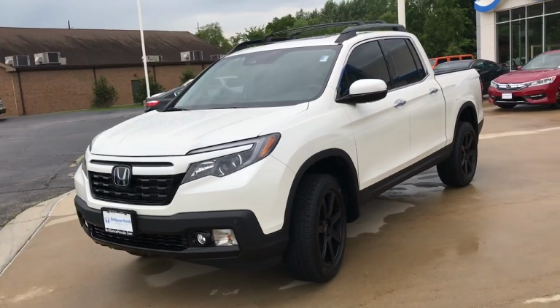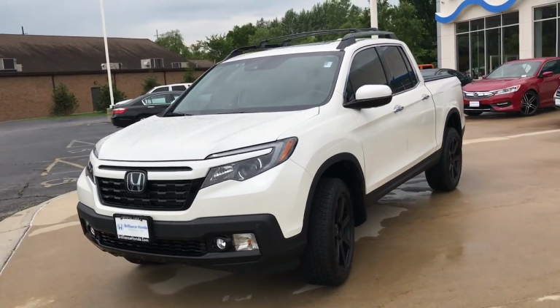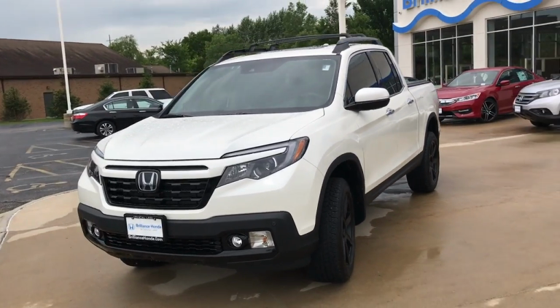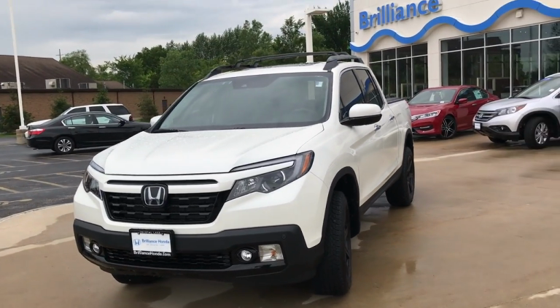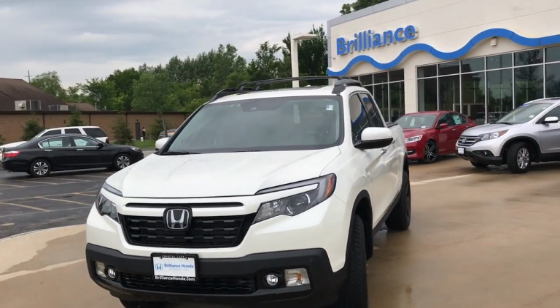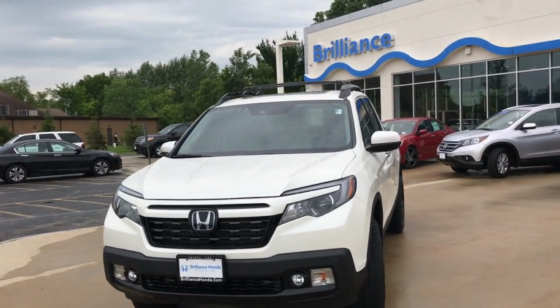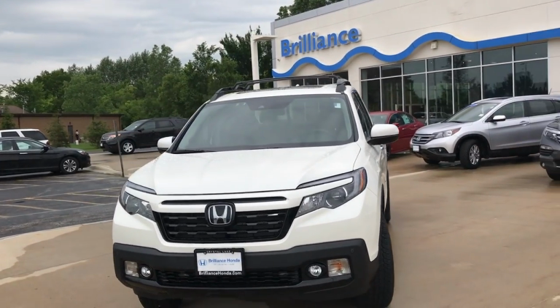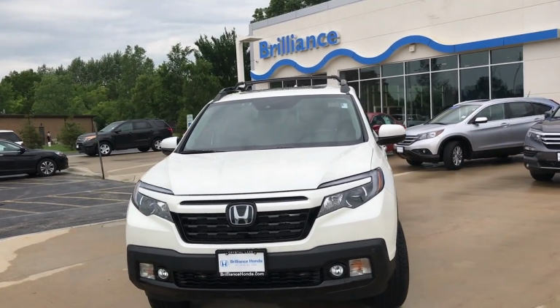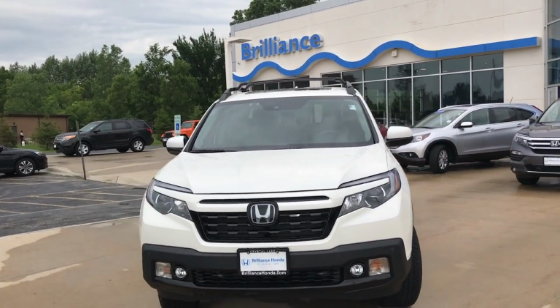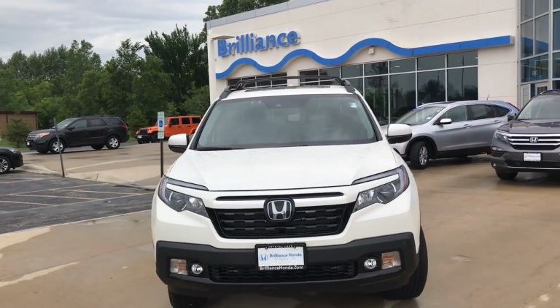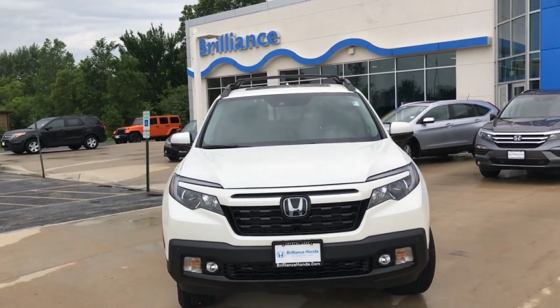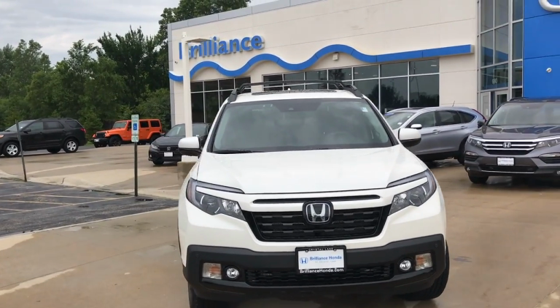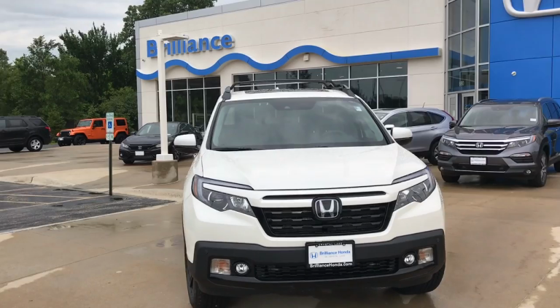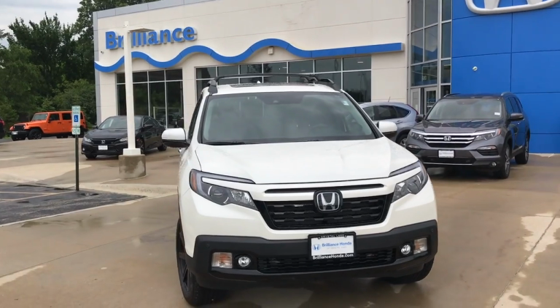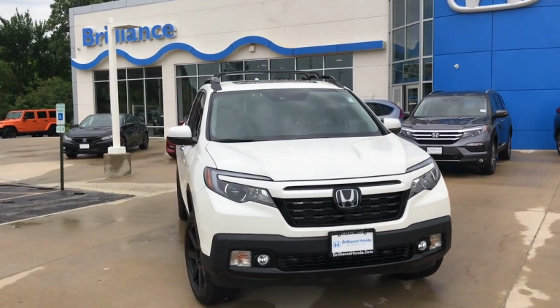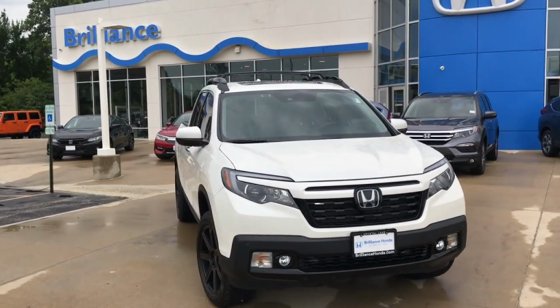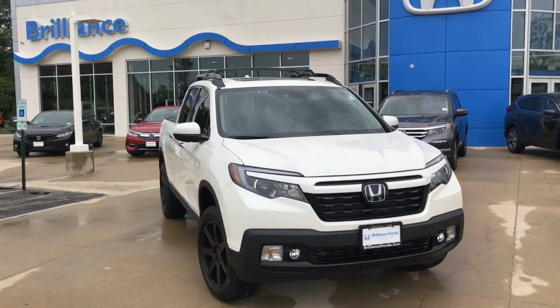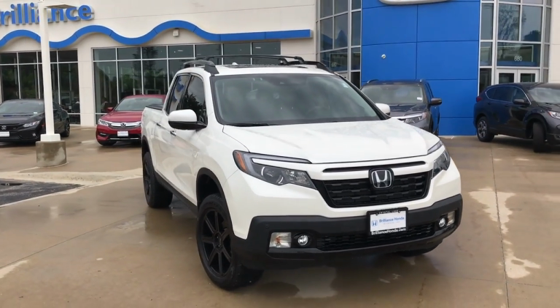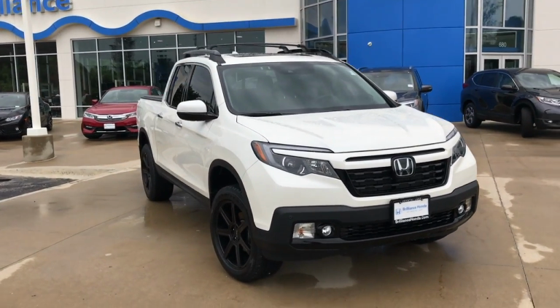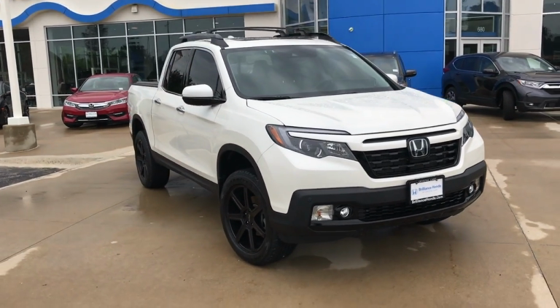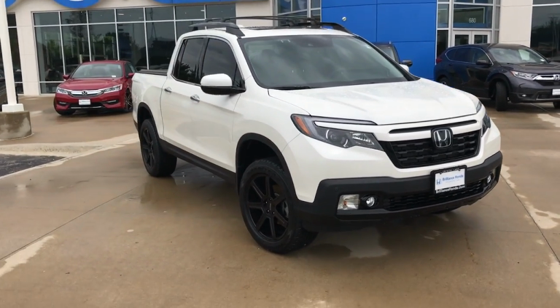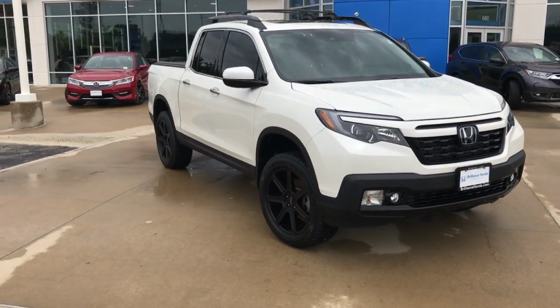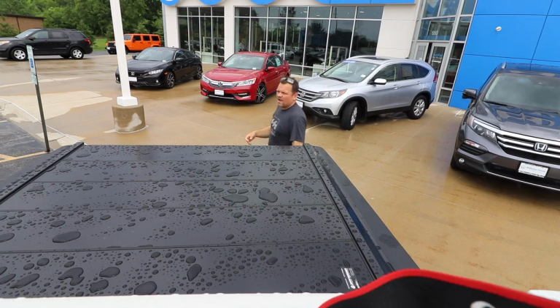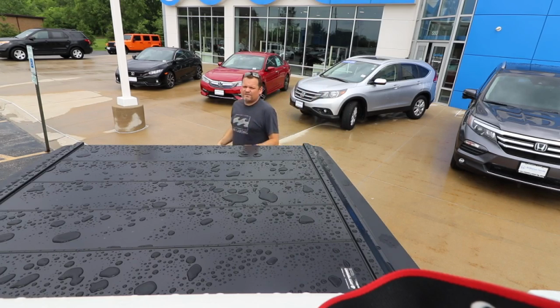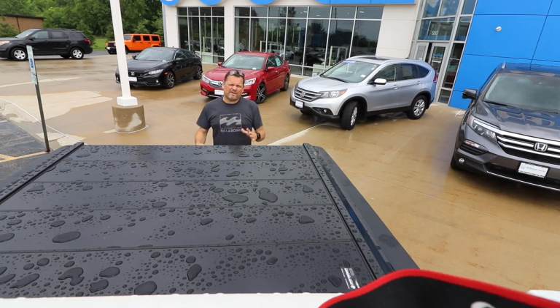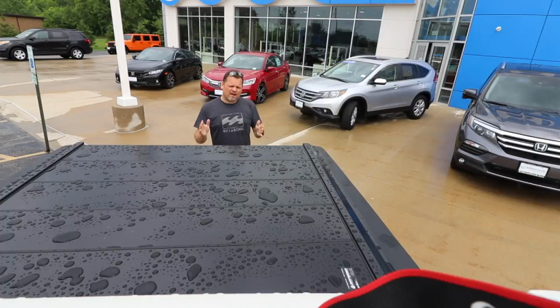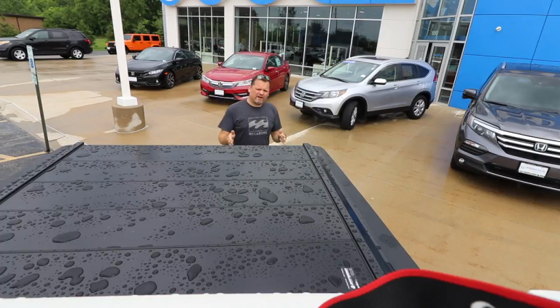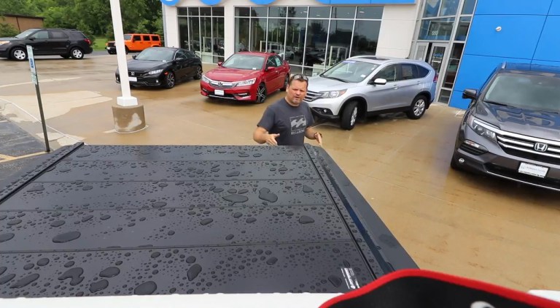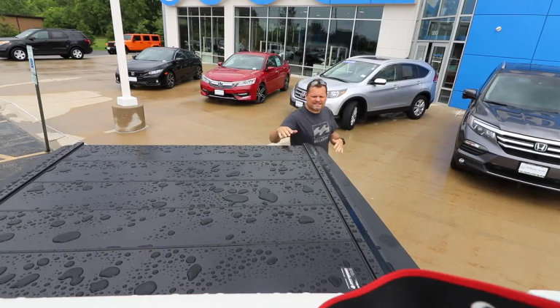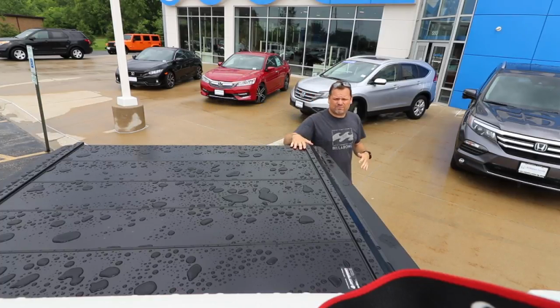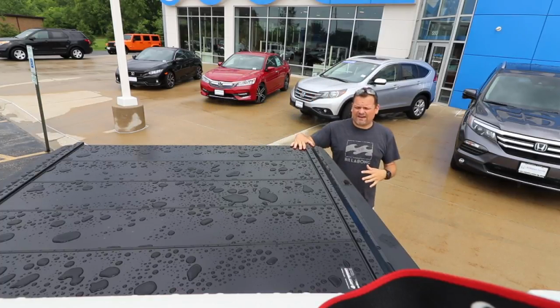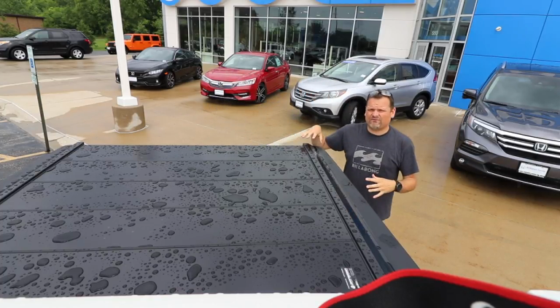There she is — put 2,000 miles on her. That's the Ridgeline. Alright, you guys, so basically how the Paragon works — it's pretty secure, because people are always gonna try to get in back here.